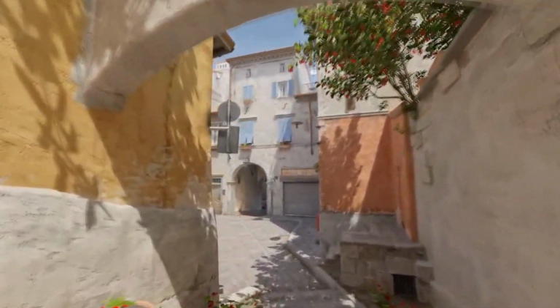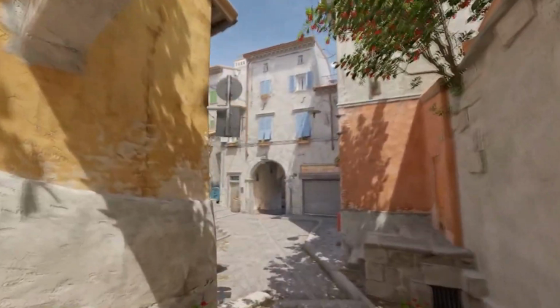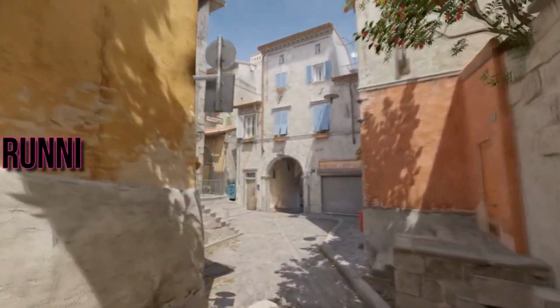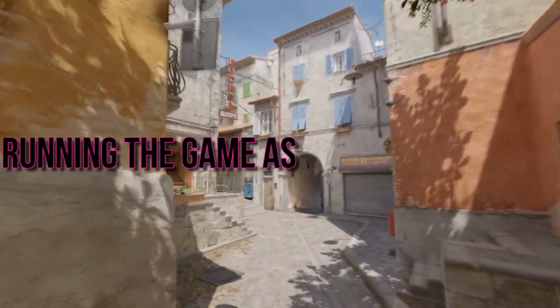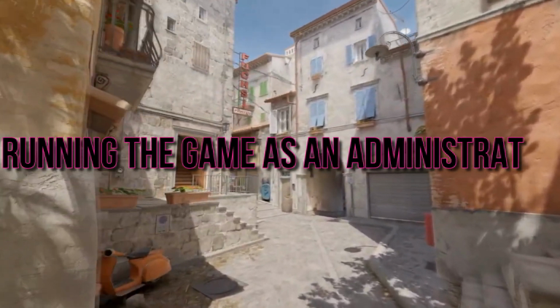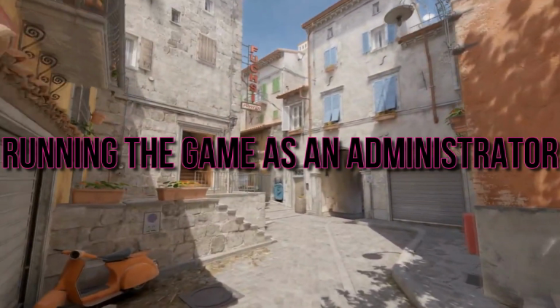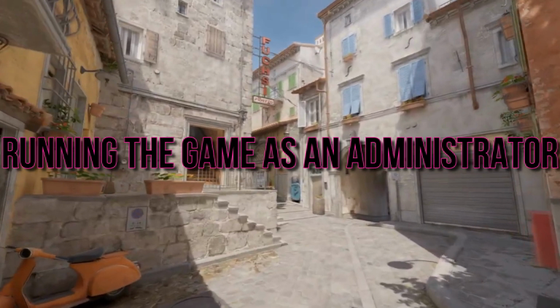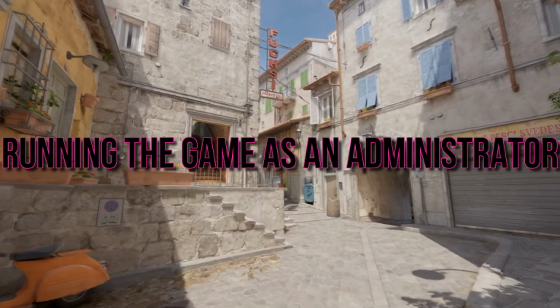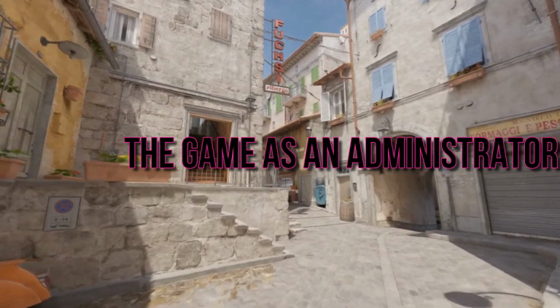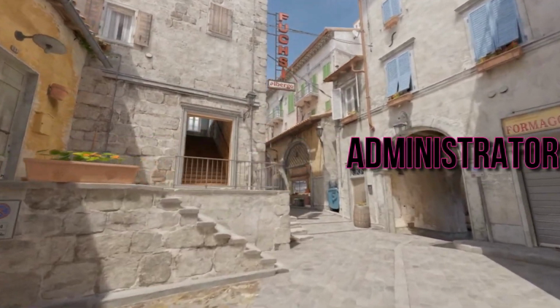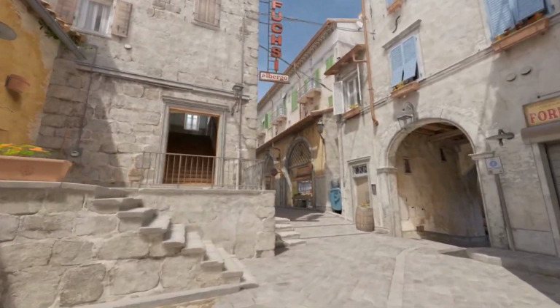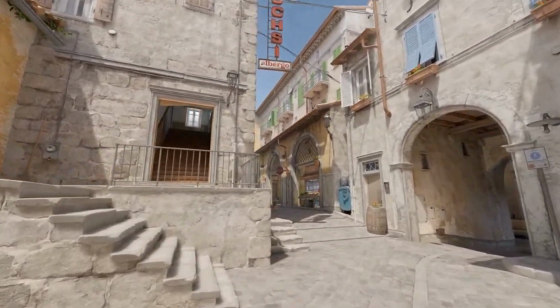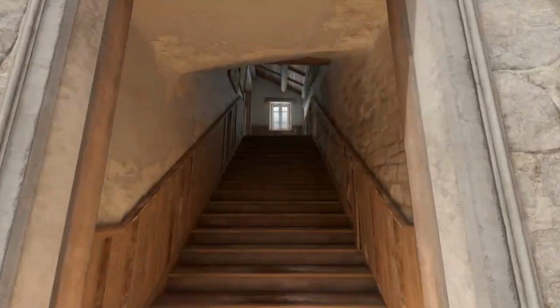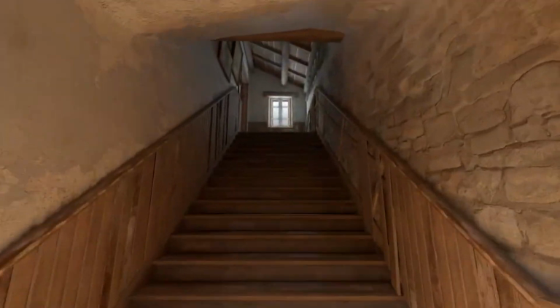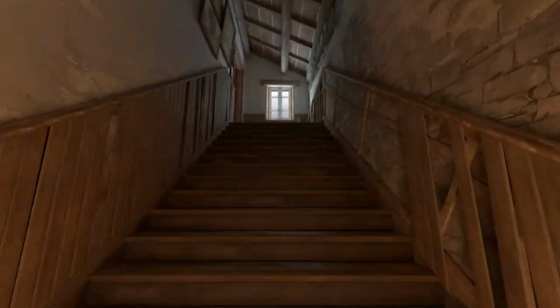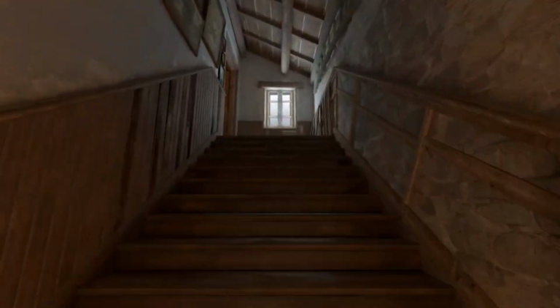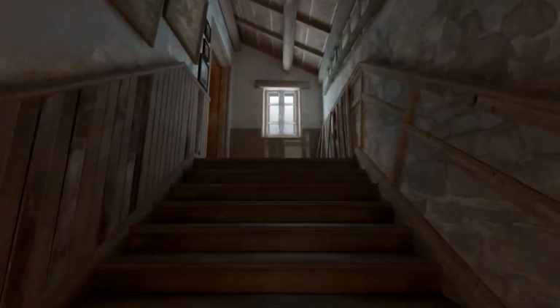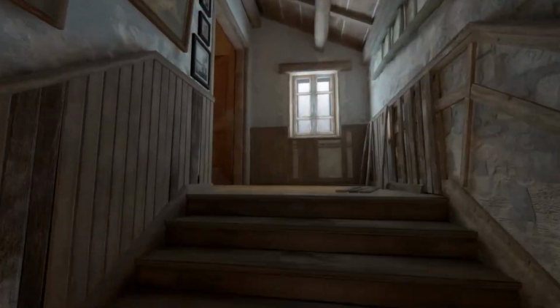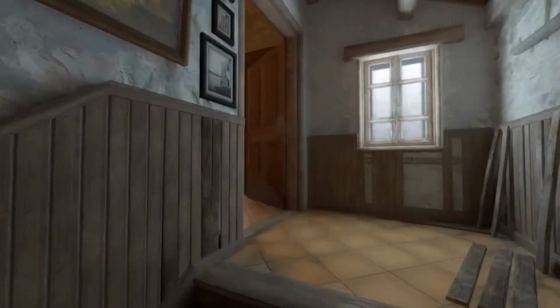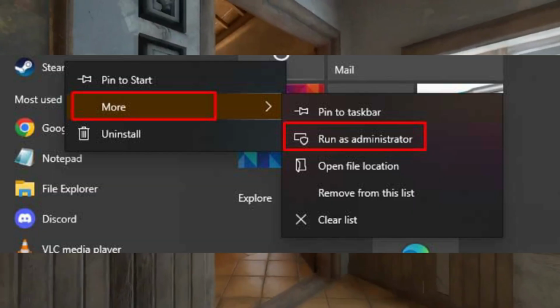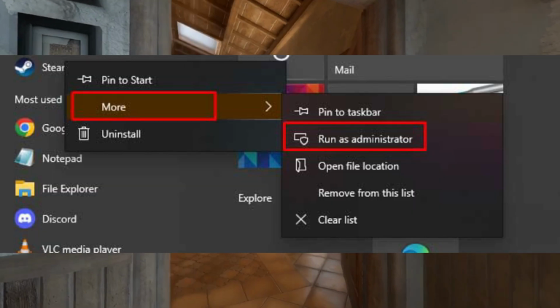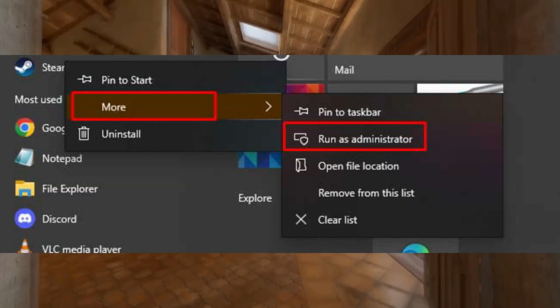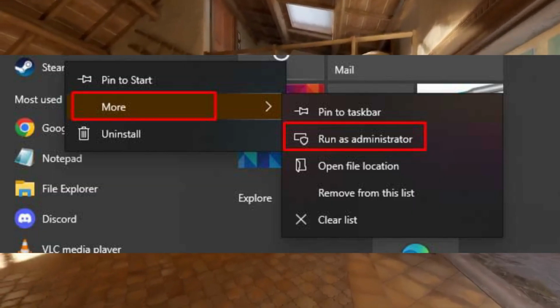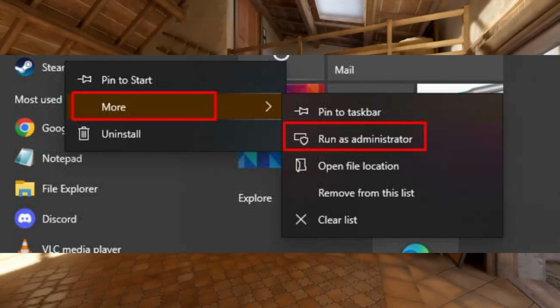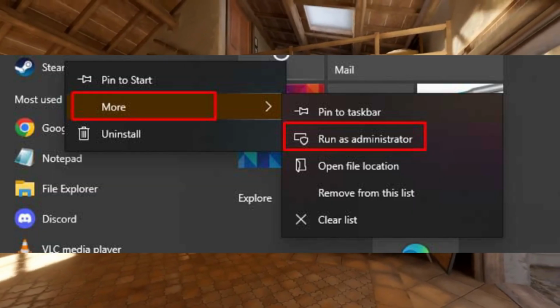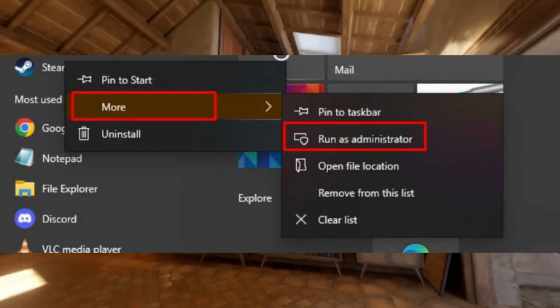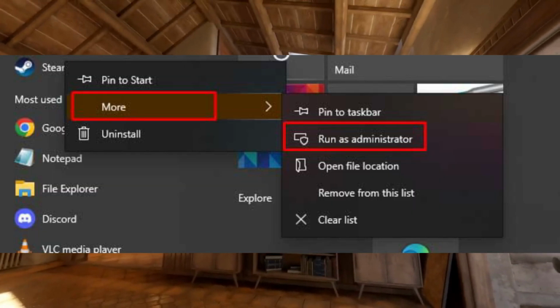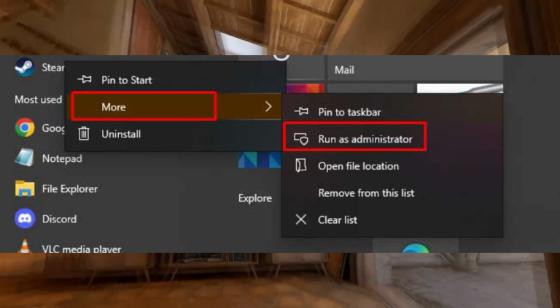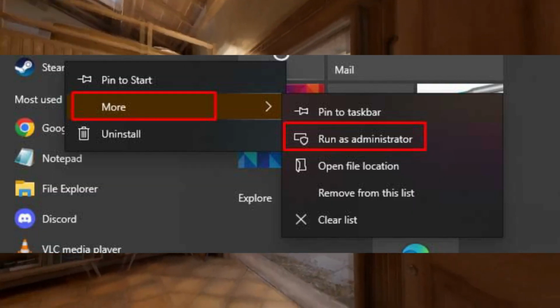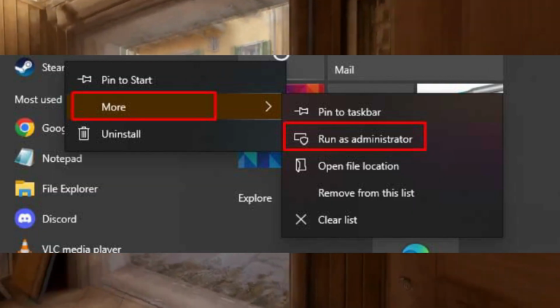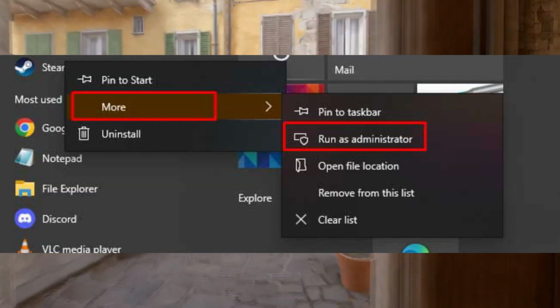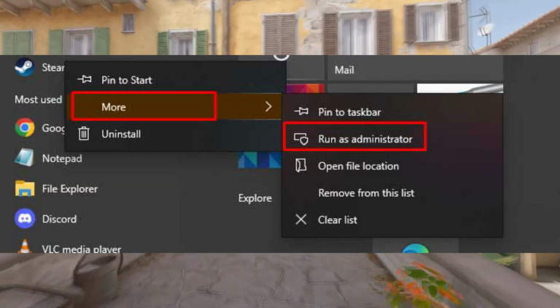Running the Game as an Administrator. Lastly, try running CS2 as an administrator. This can resolve stutters related to permissions. Right-click on the game's executable file and choose Run as administrator to give it a shot.